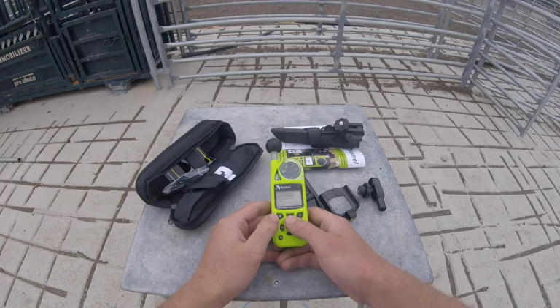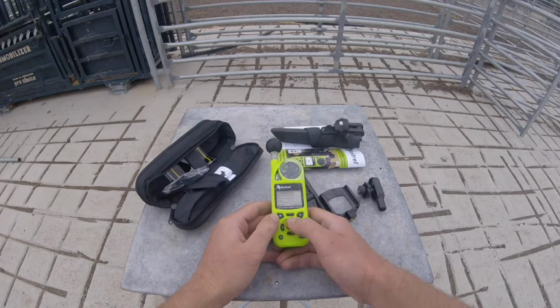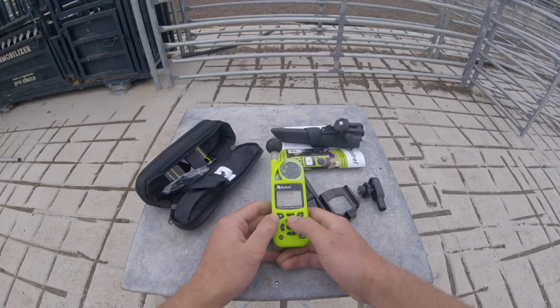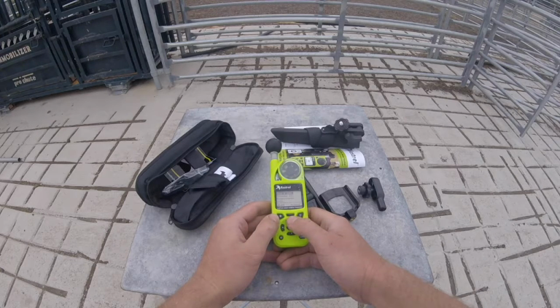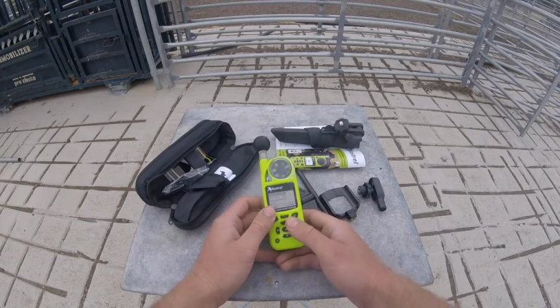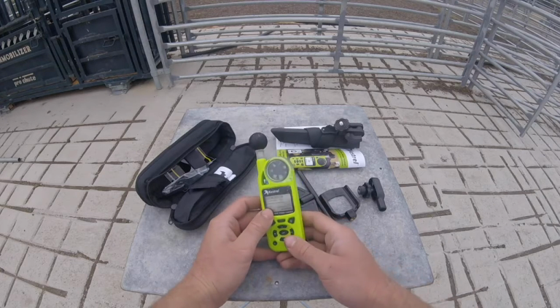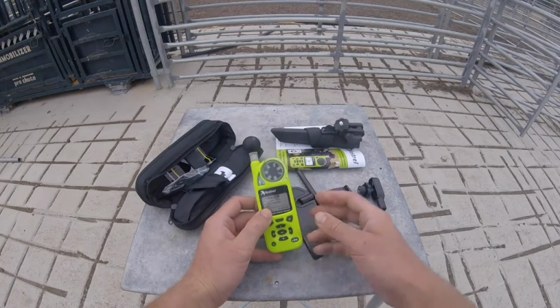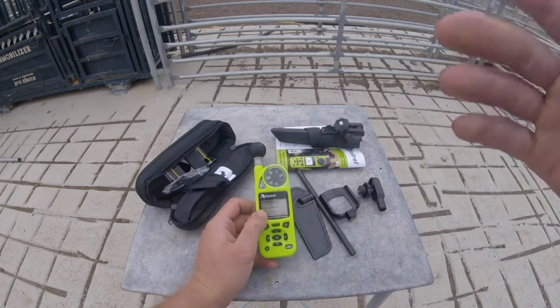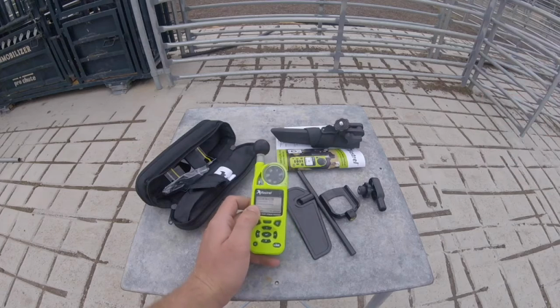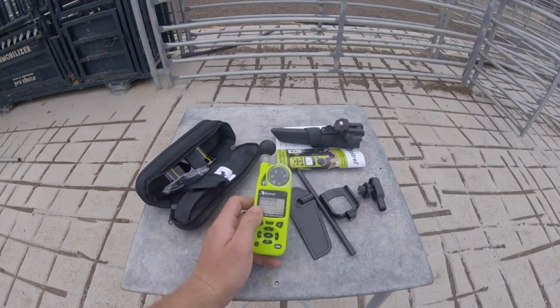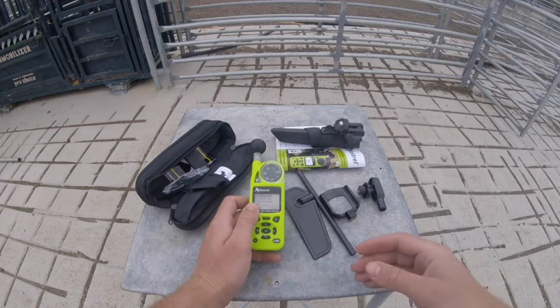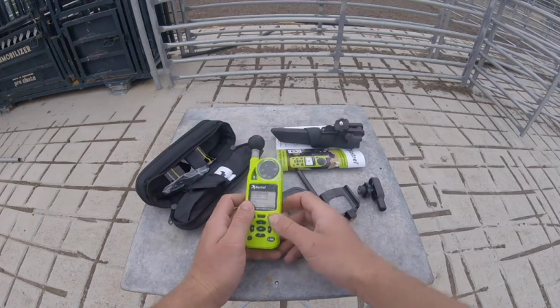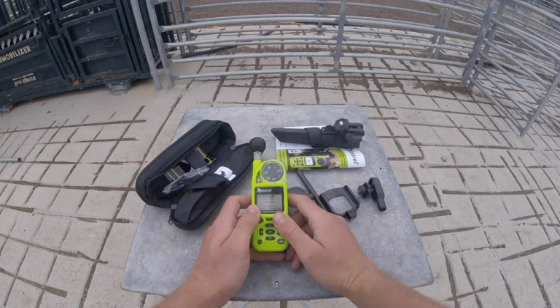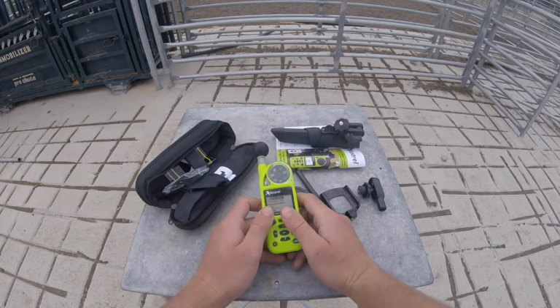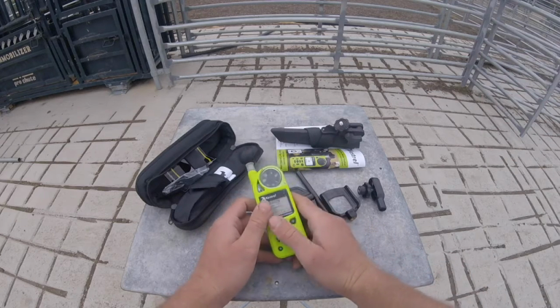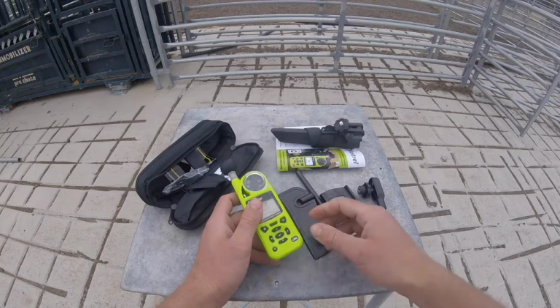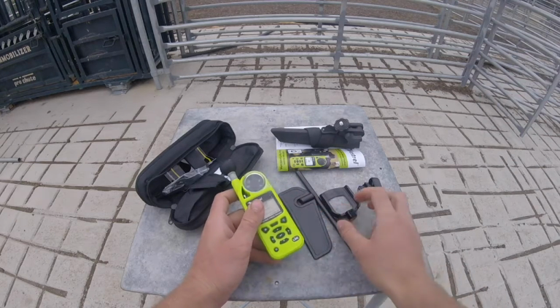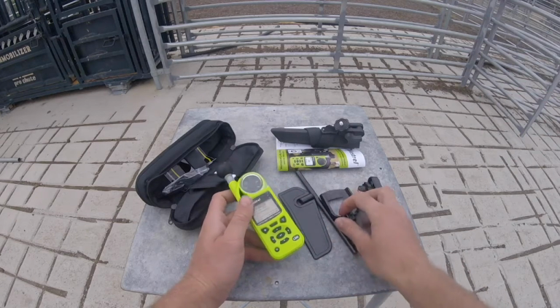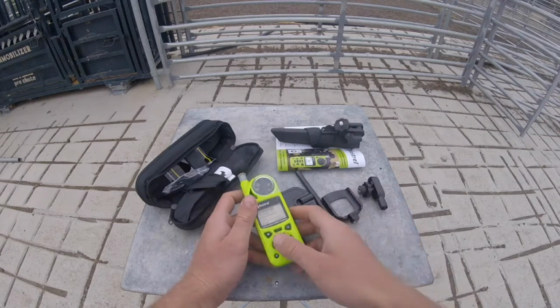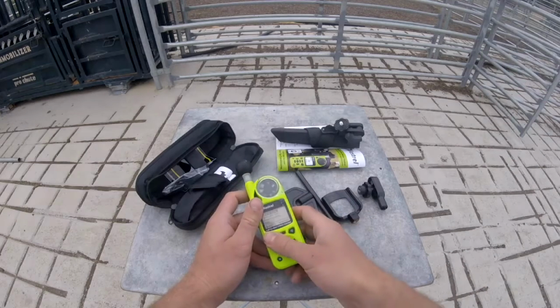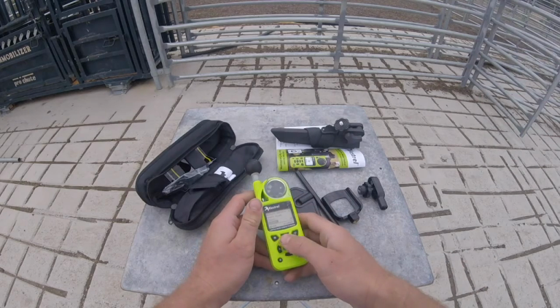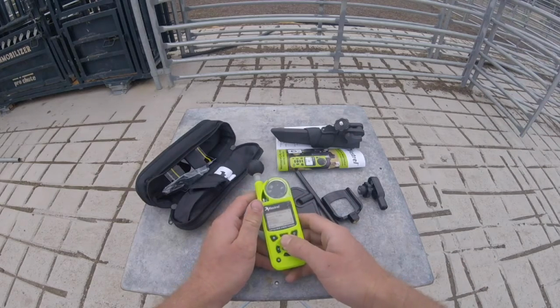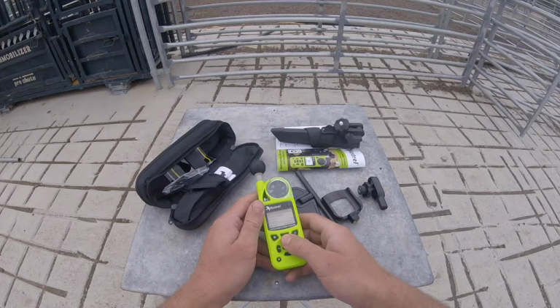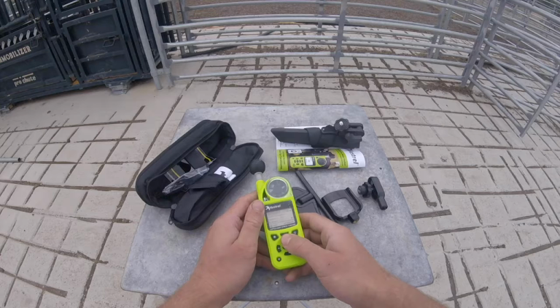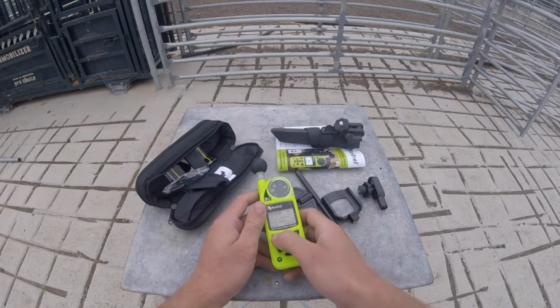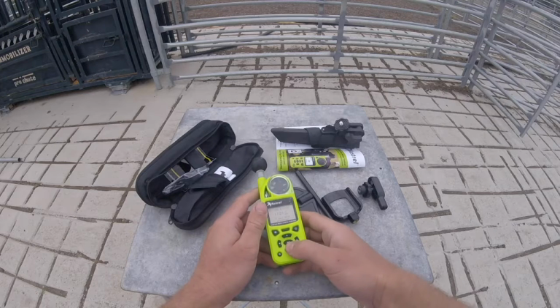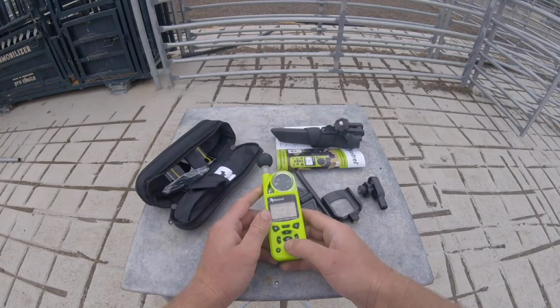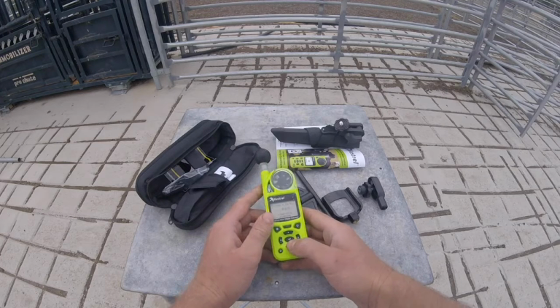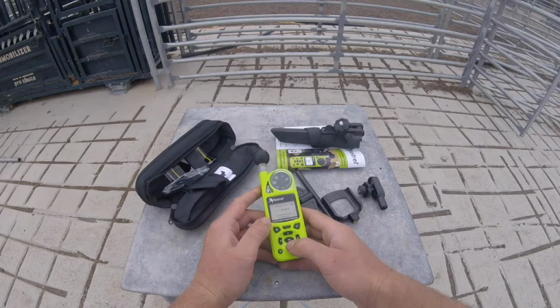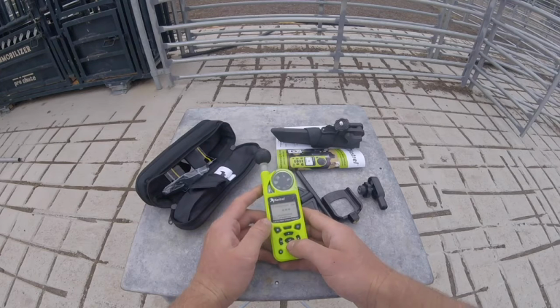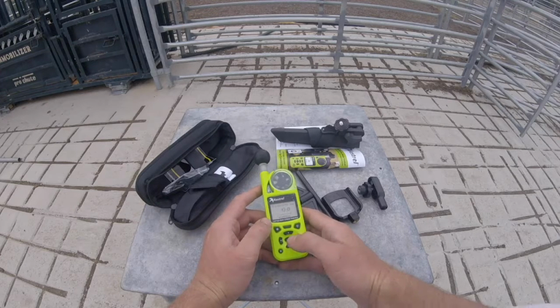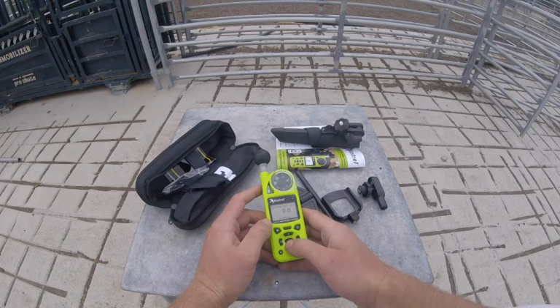Don't have time to do the compass. We're surrounded by metal — don't try and calibrate your compass in cattle yards, it's just going to end badly.